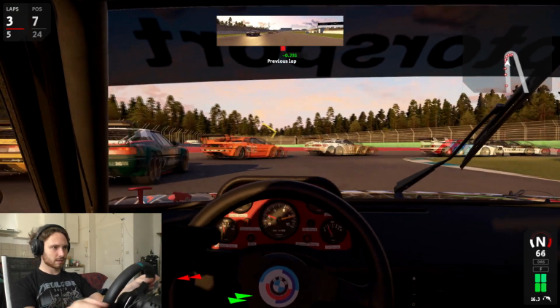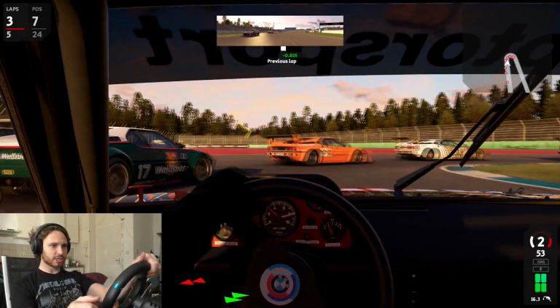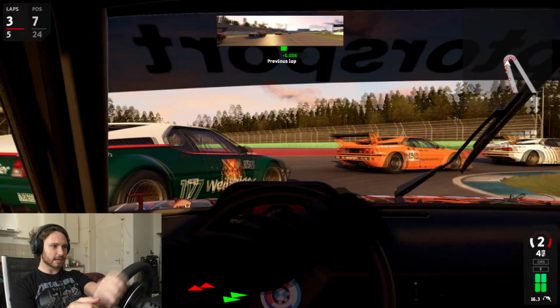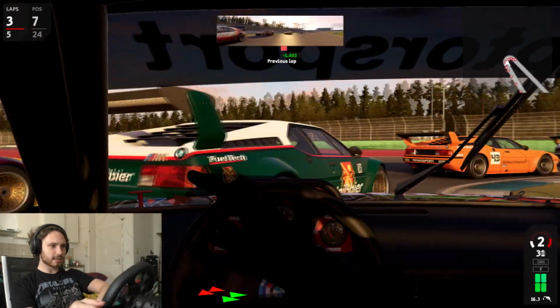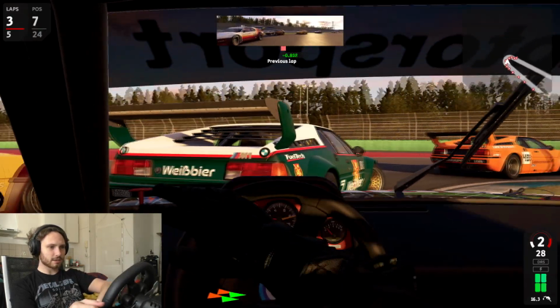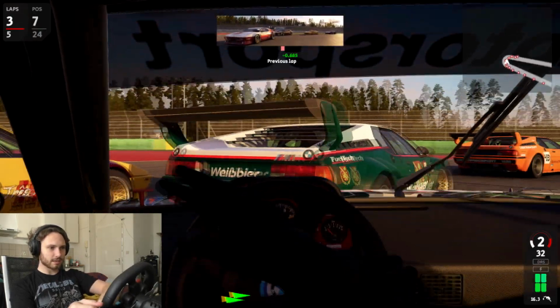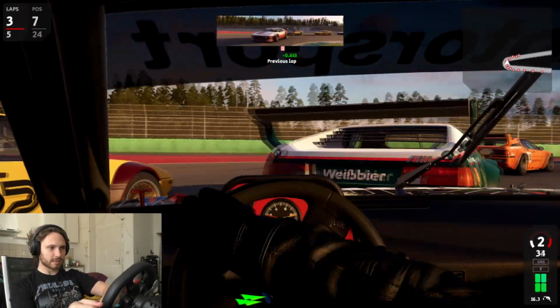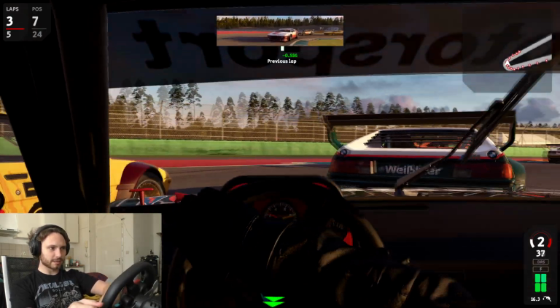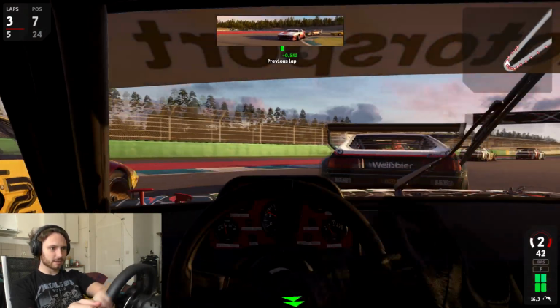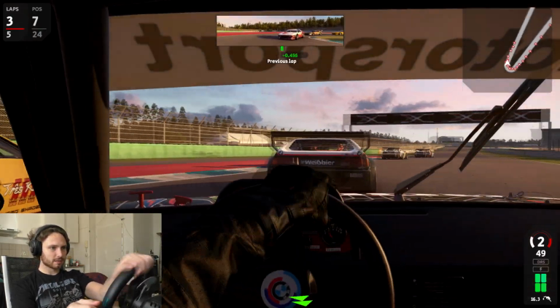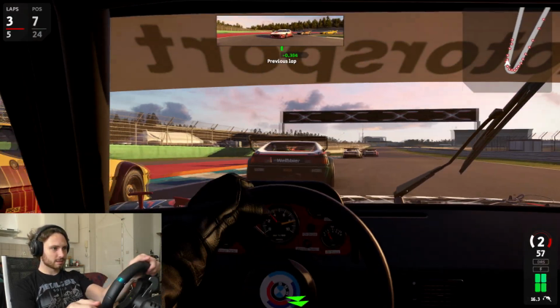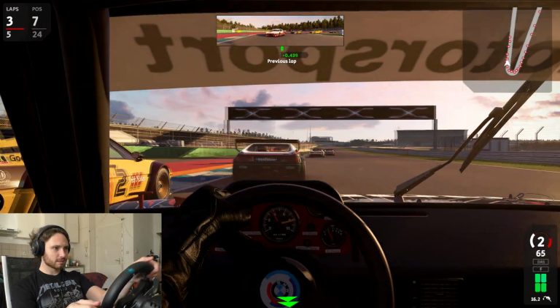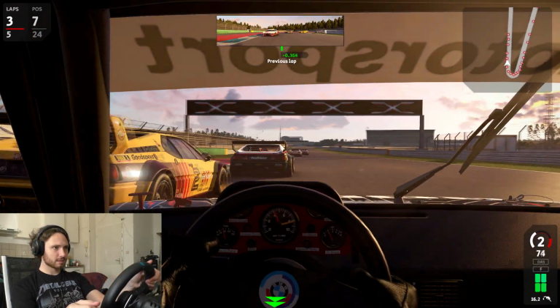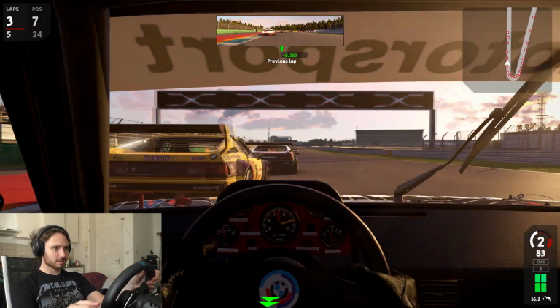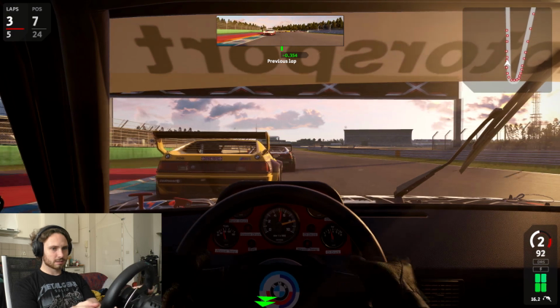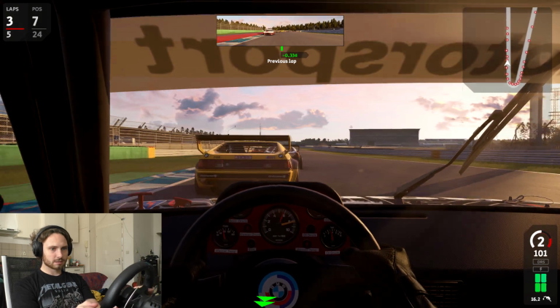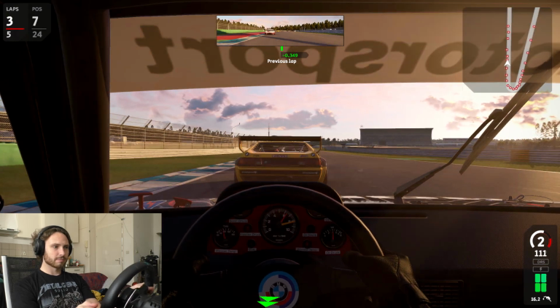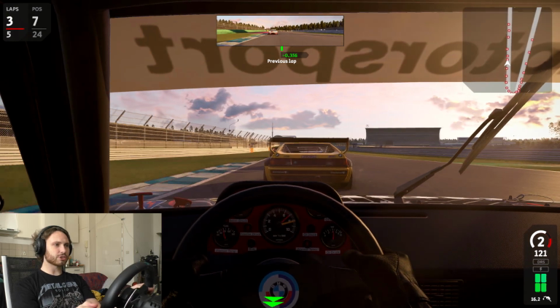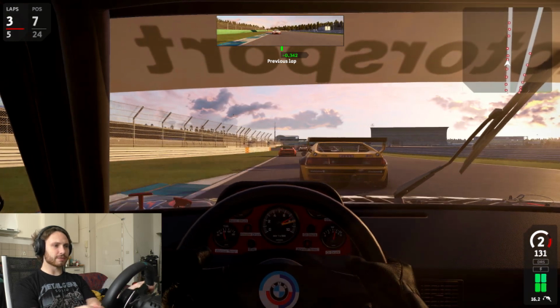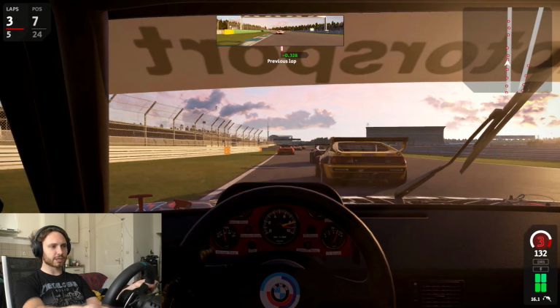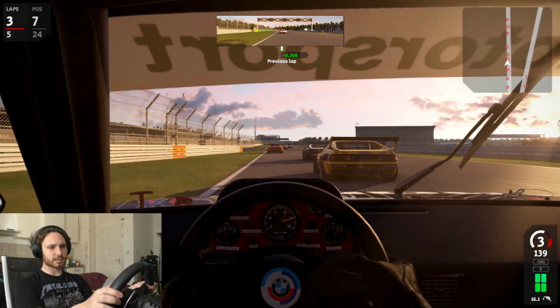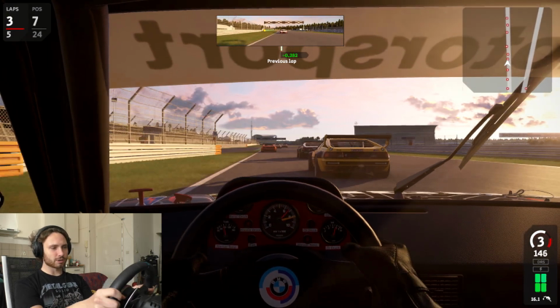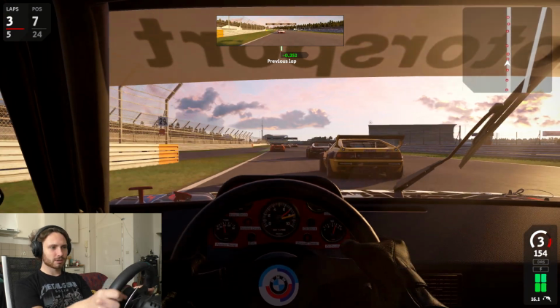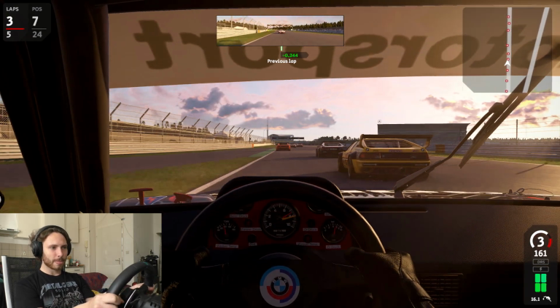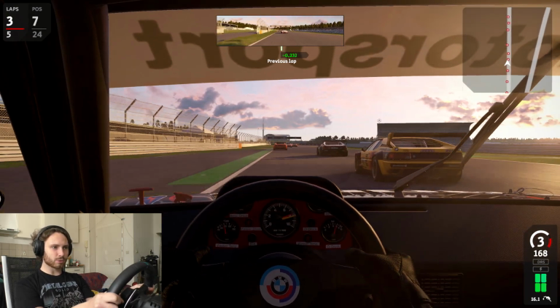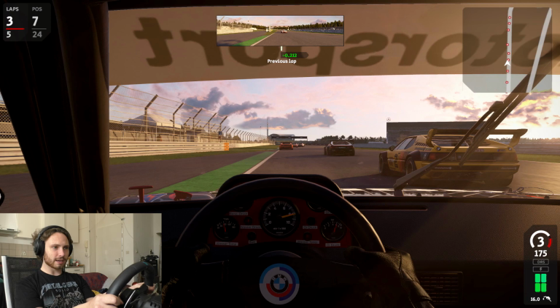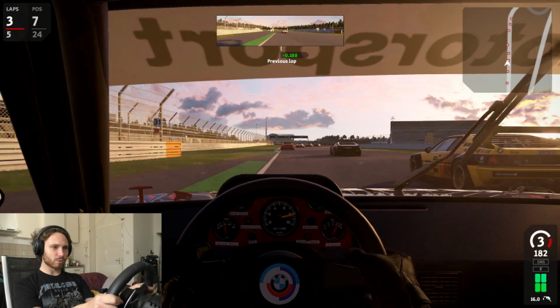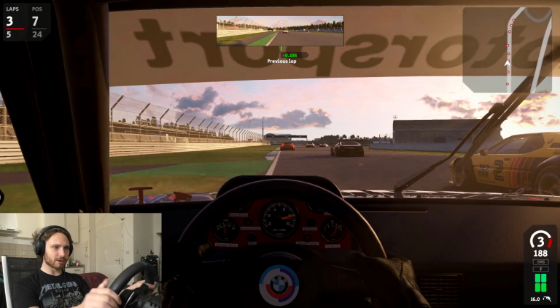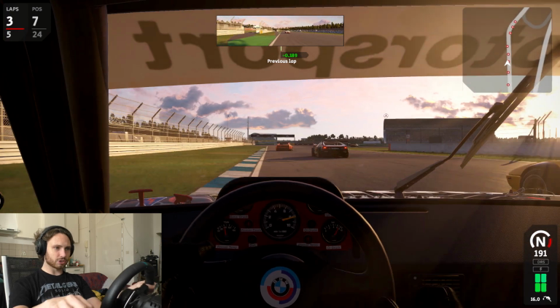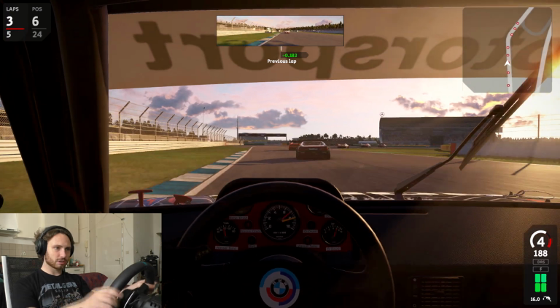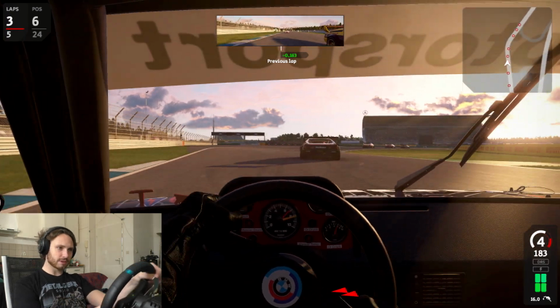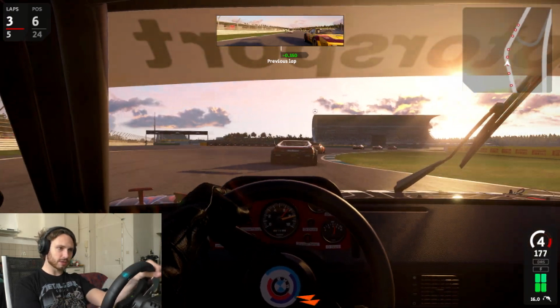Can we cheese the AI again? A little bit. Maybe I should put it in first gear in that corner — I think we're going to have a way better launch if we do that.